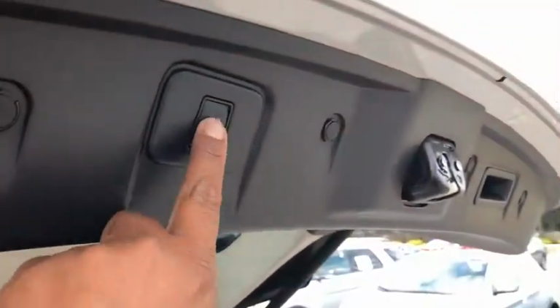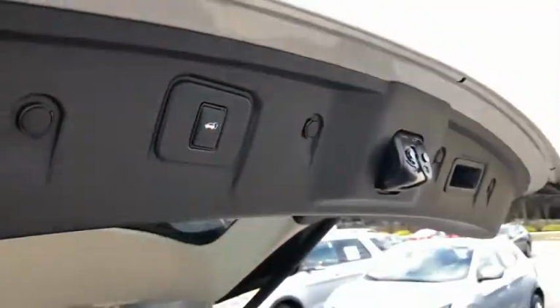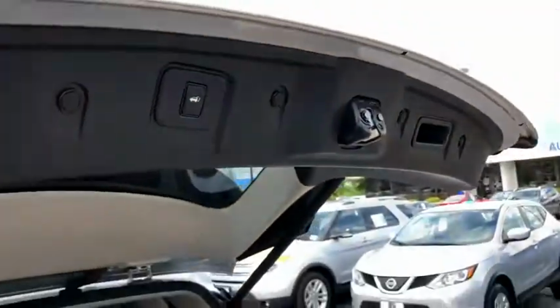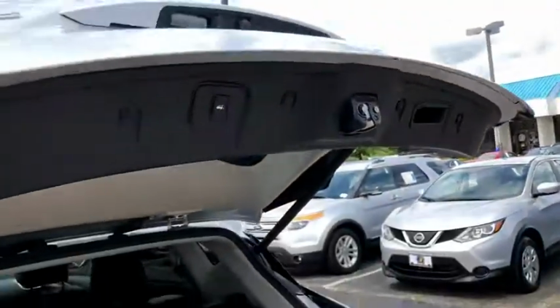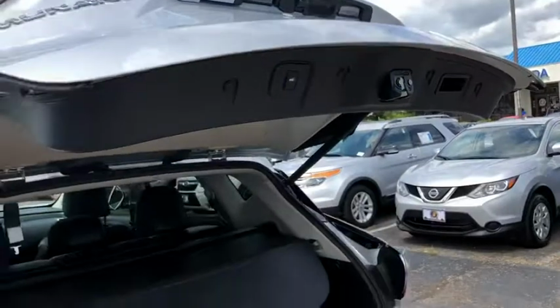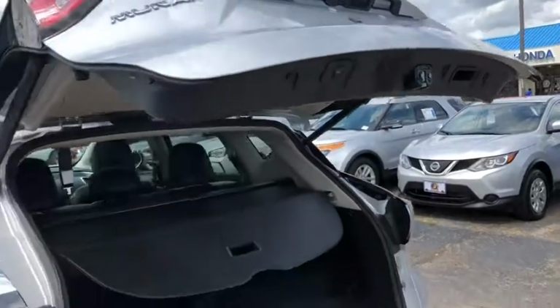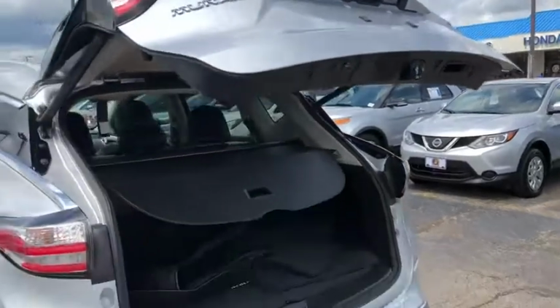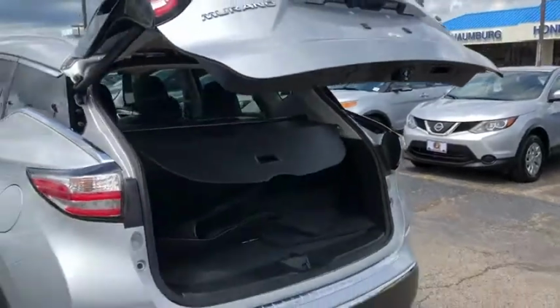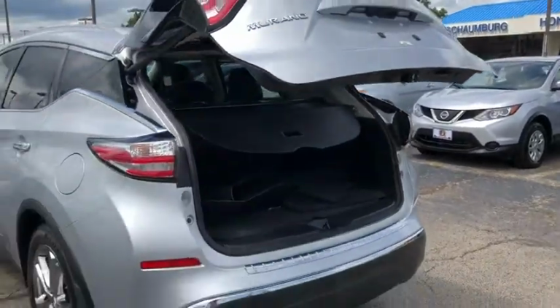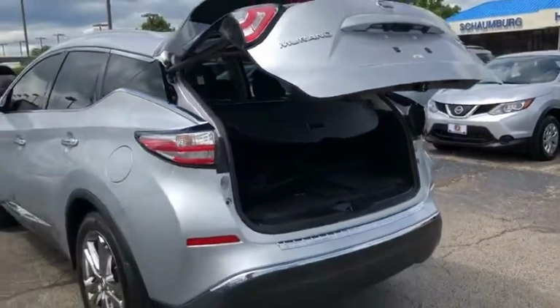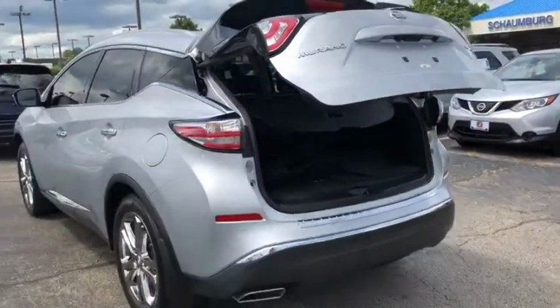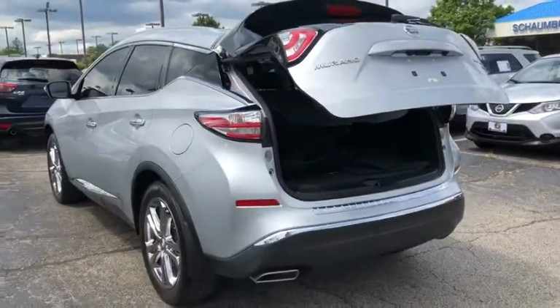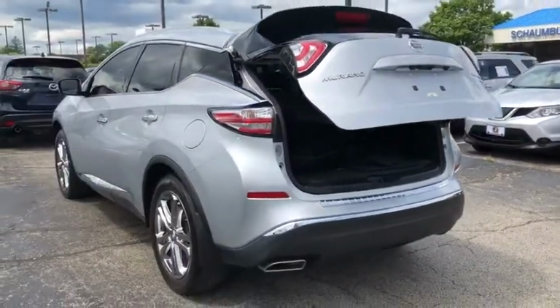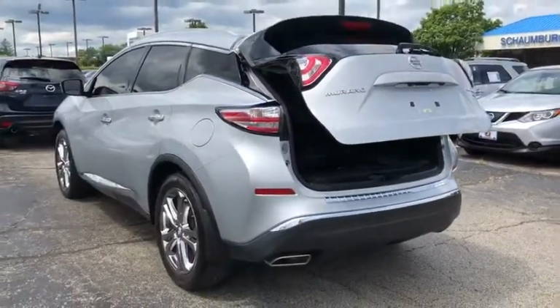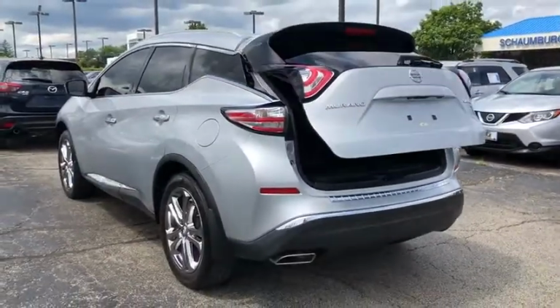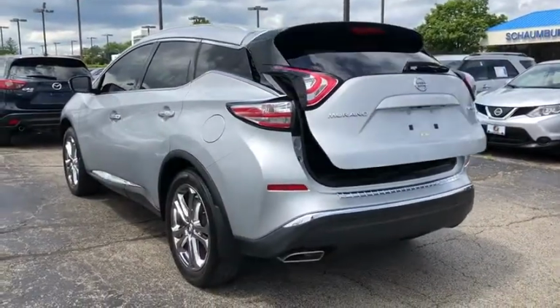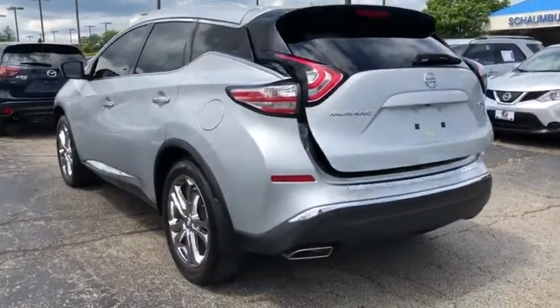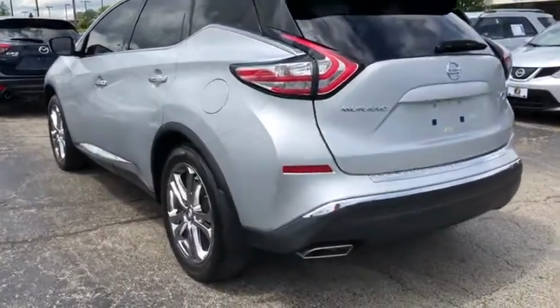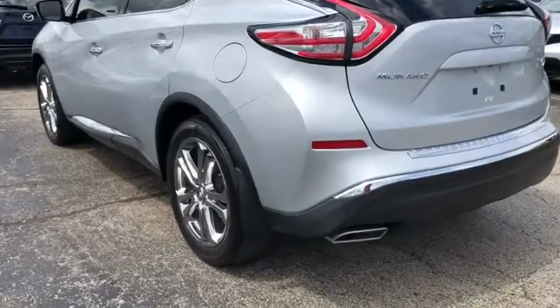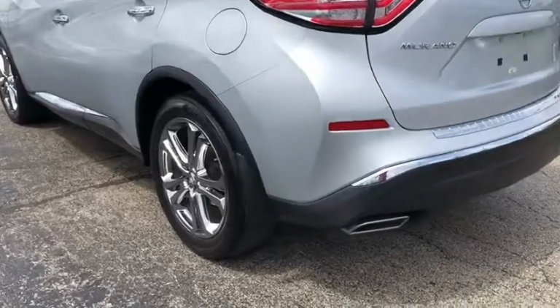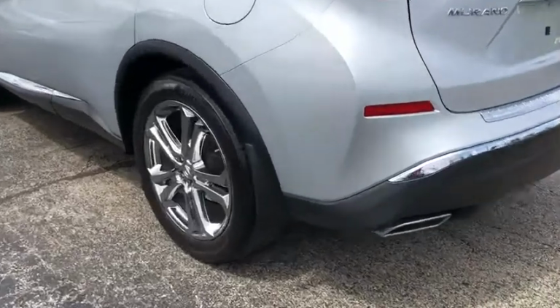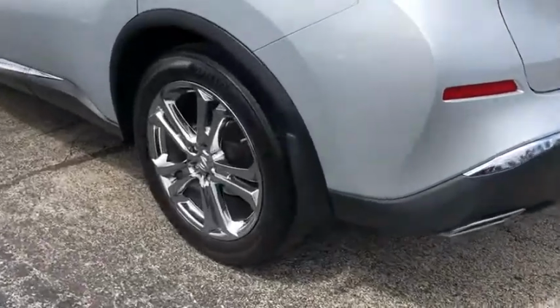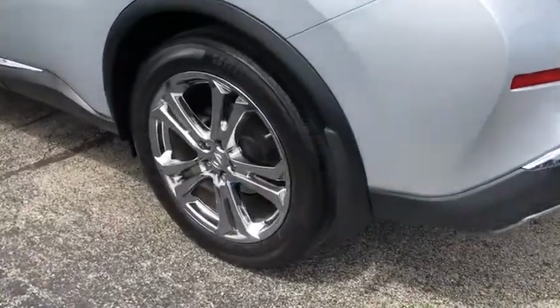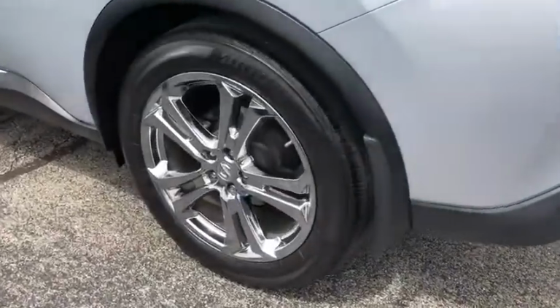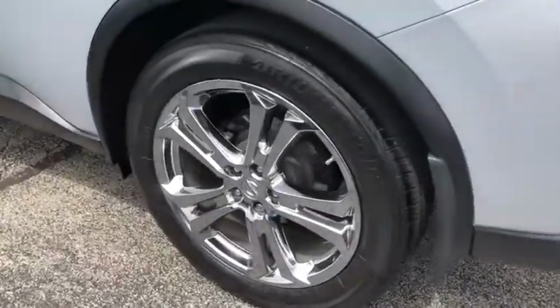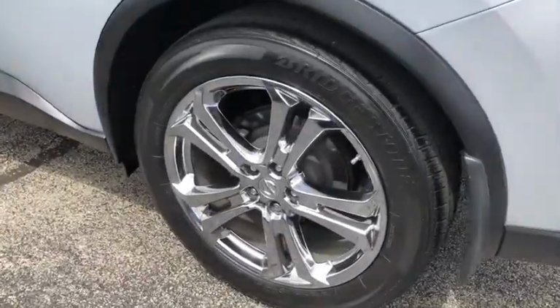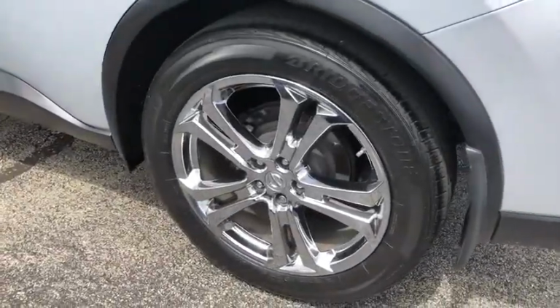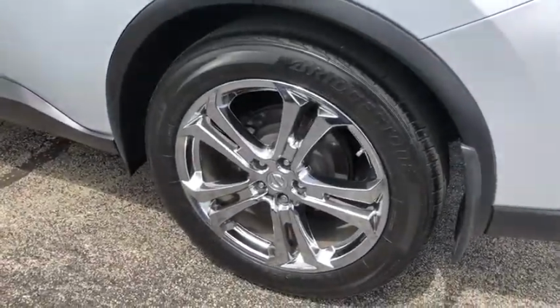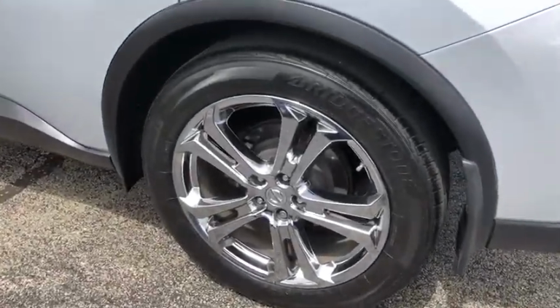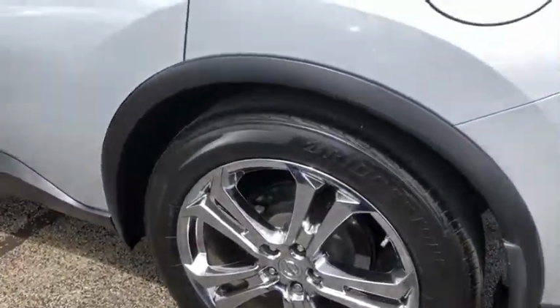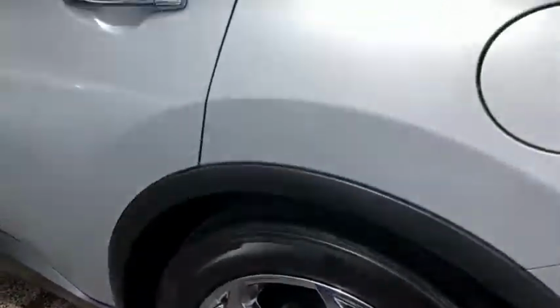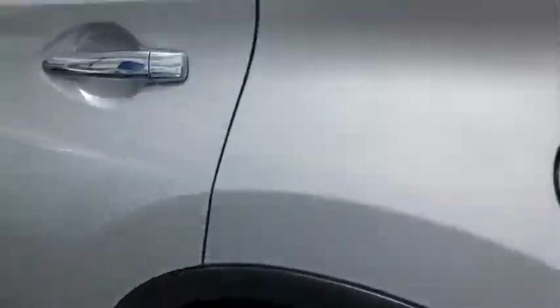Rear window defroster, CD player, compass, fog lights, heated front seat, trip computer, electronic stability control, heated steering wheel, security system, power windows, tachometer.